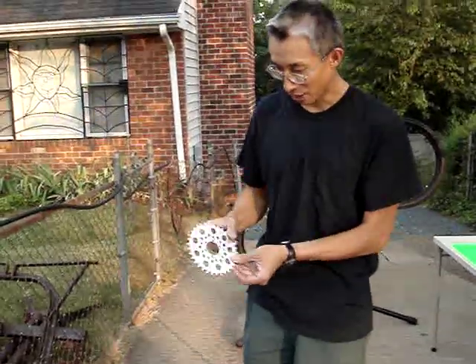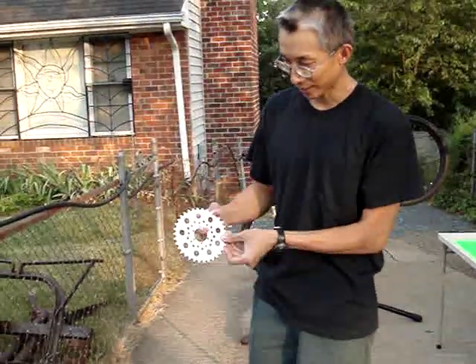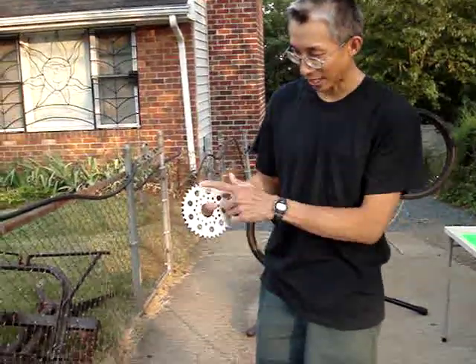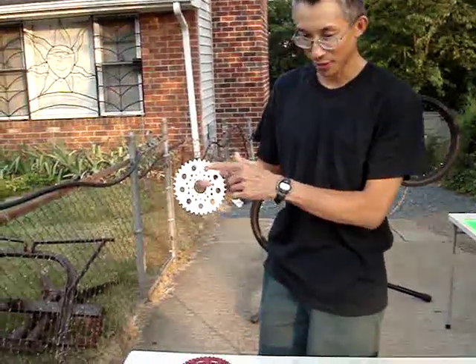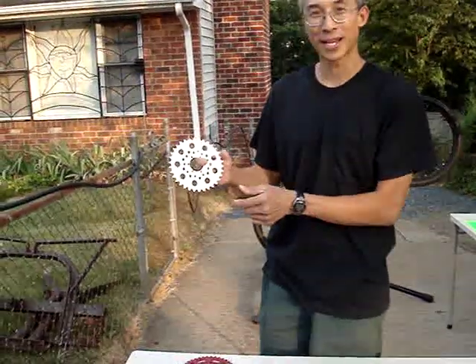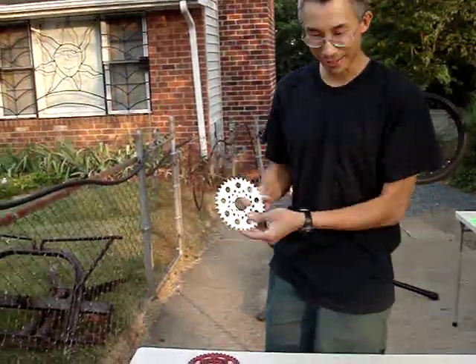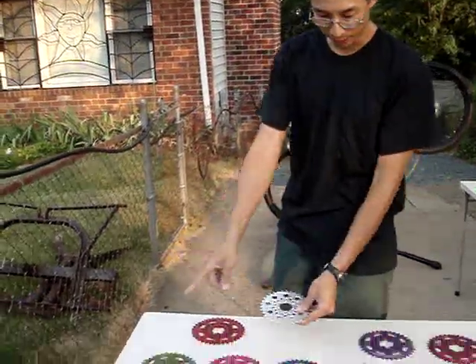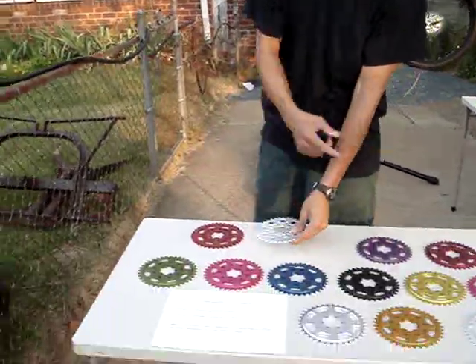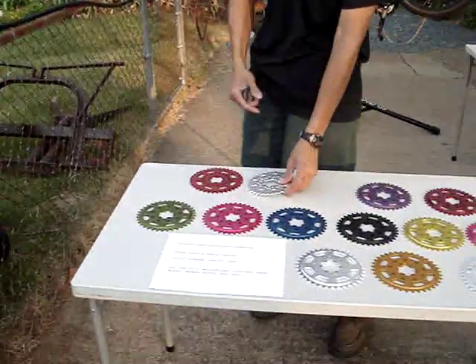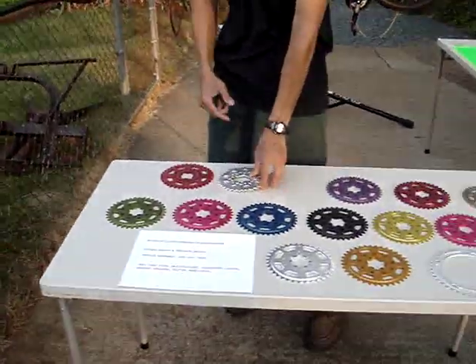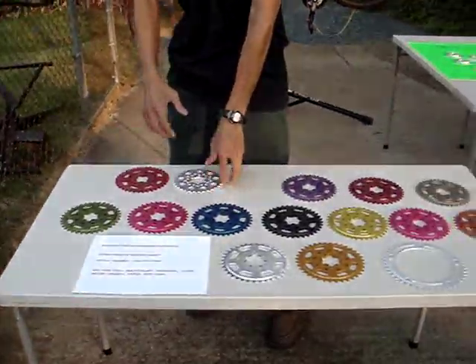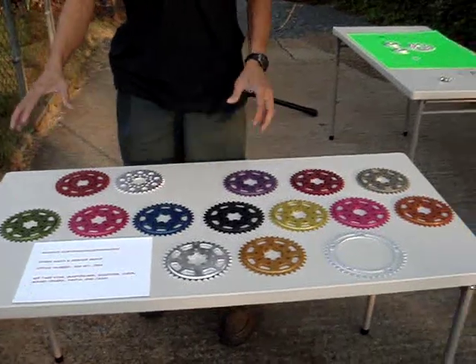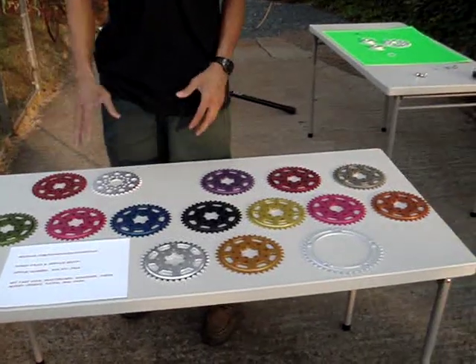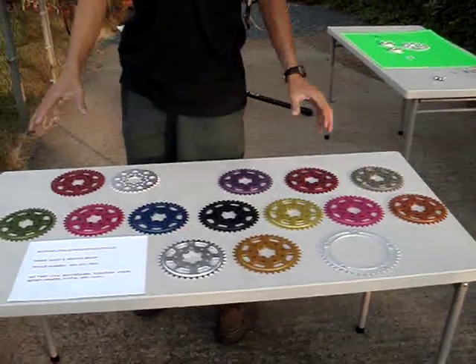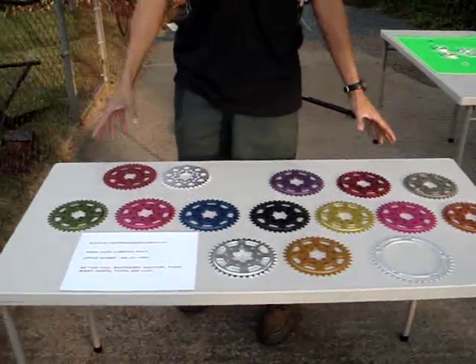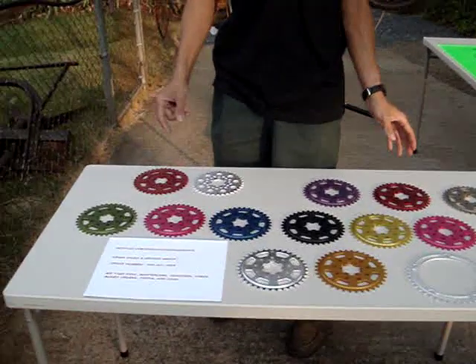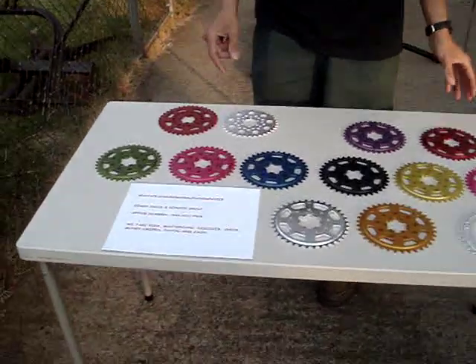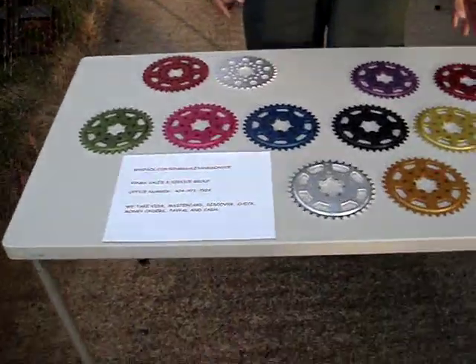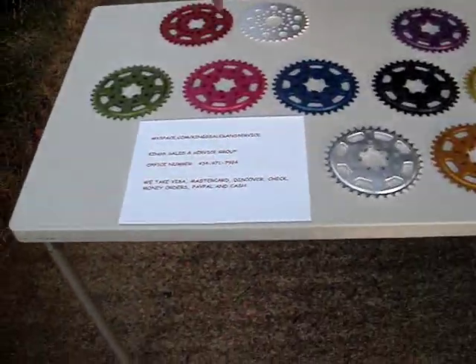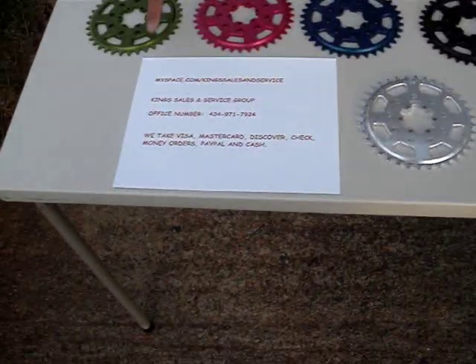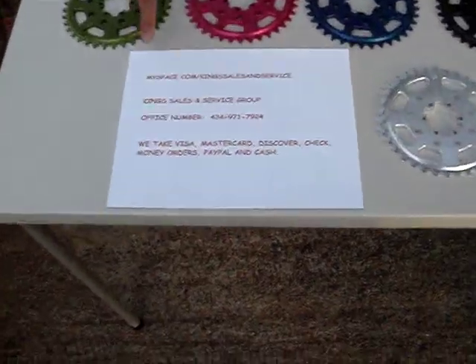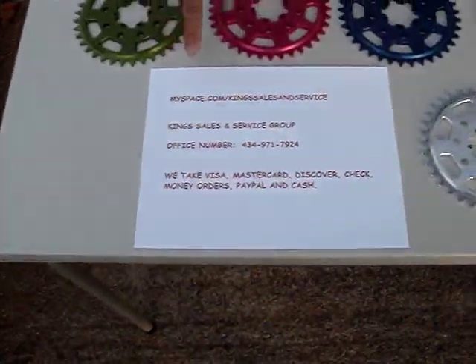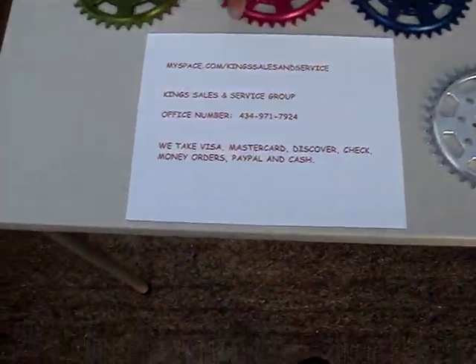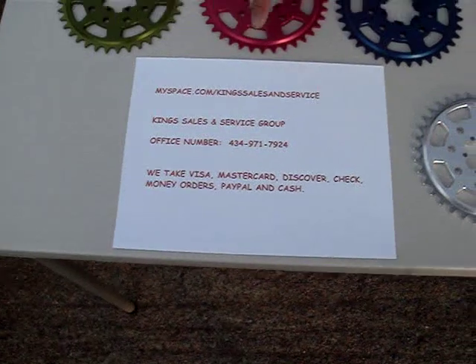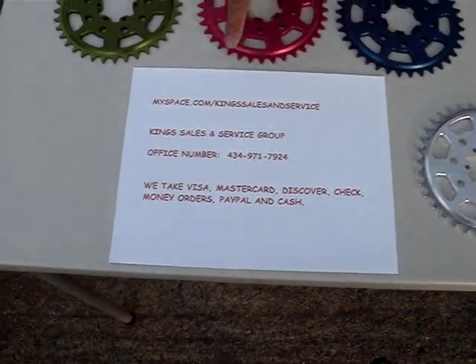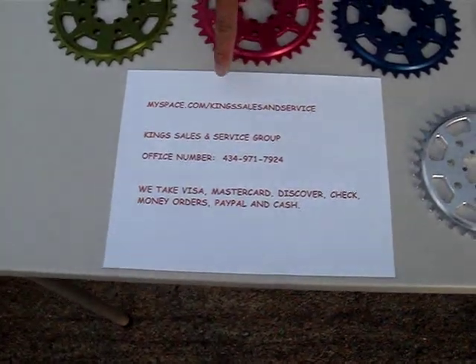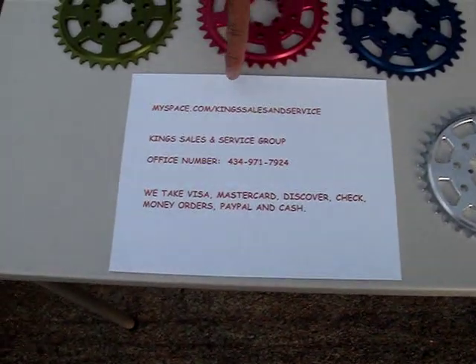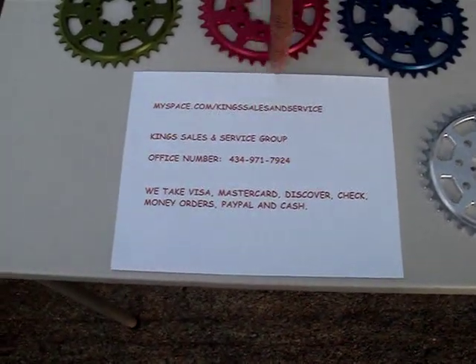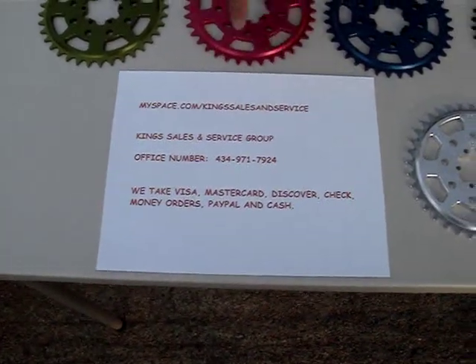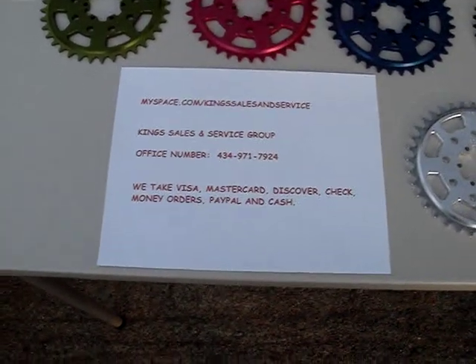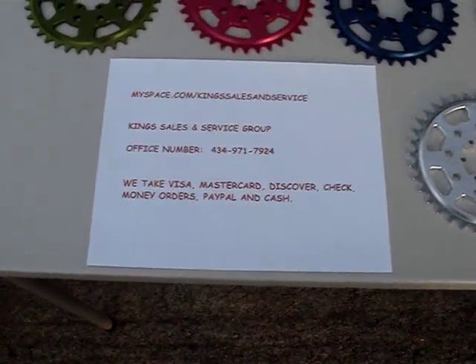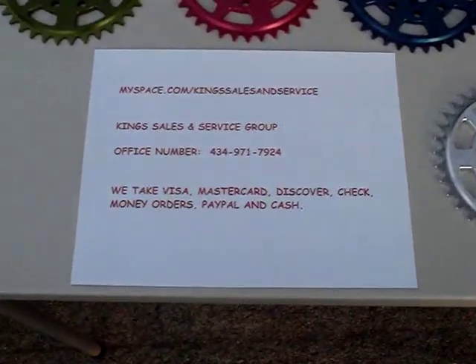All the sprockets are stamped with tooth sizes and they're available in anodized colors. If you want to know about our sprockets, you can look them up on eBay or our MySpace page — myspace.com forward slash kings with an S, sales and service, all run together.